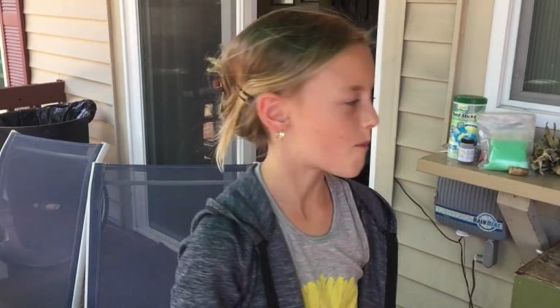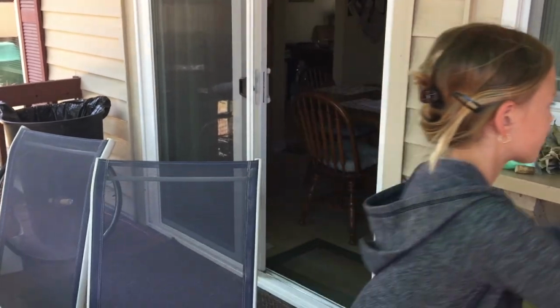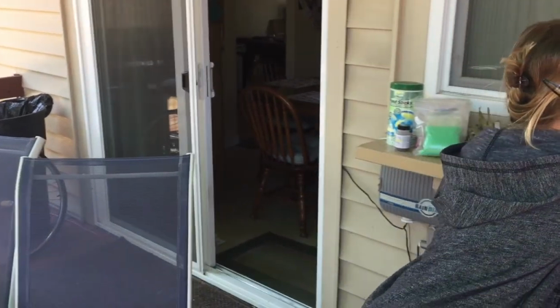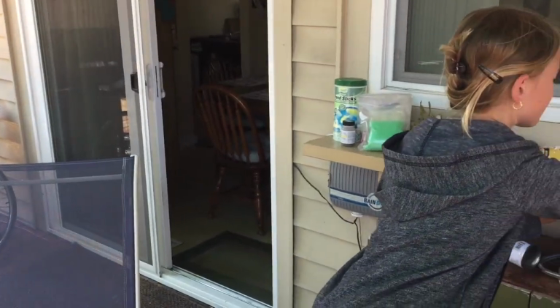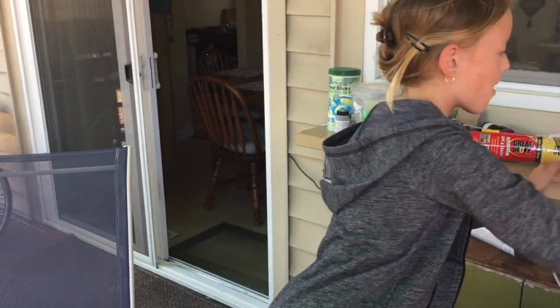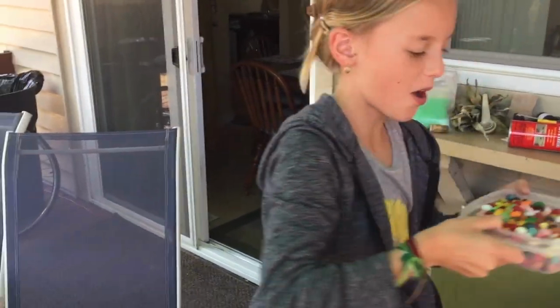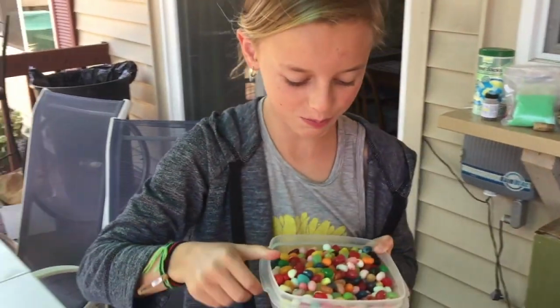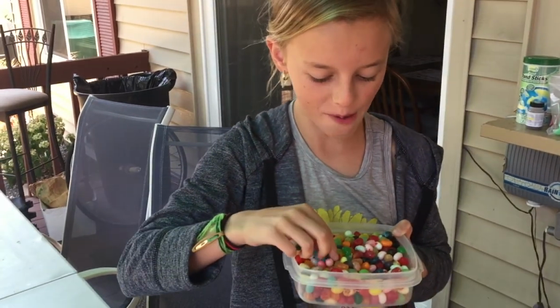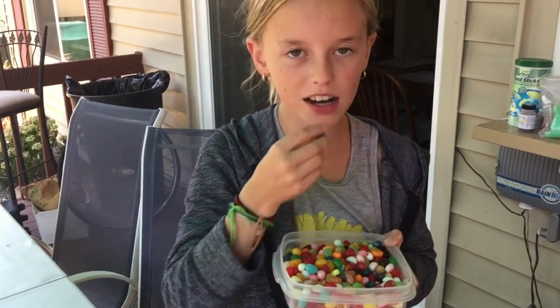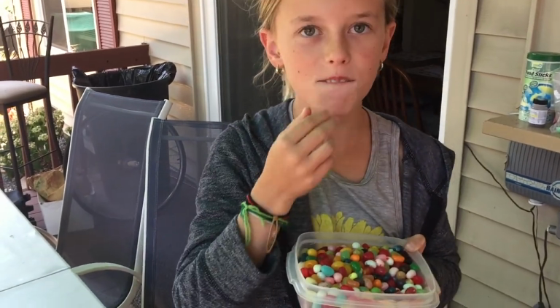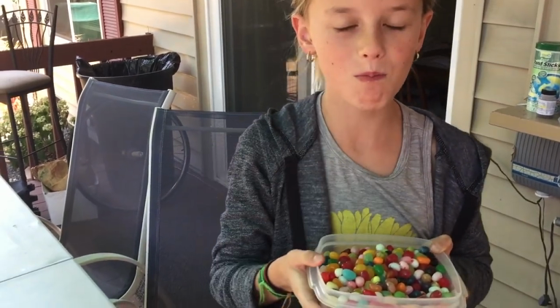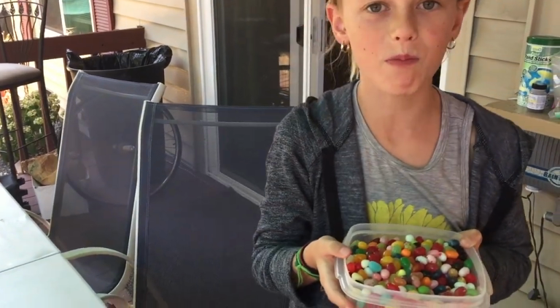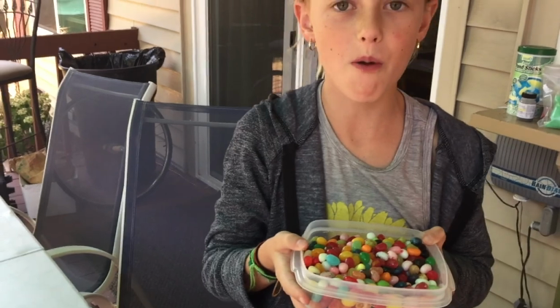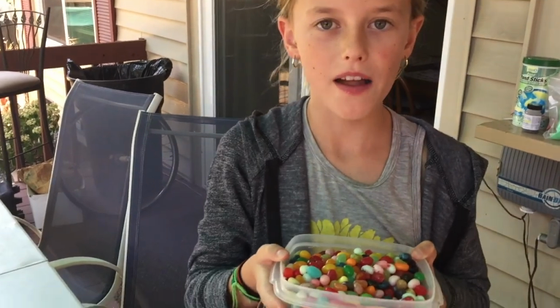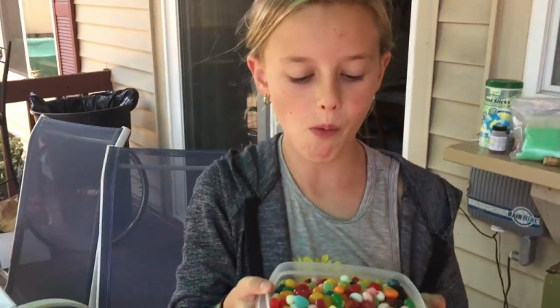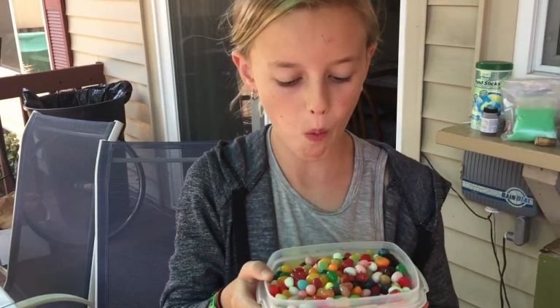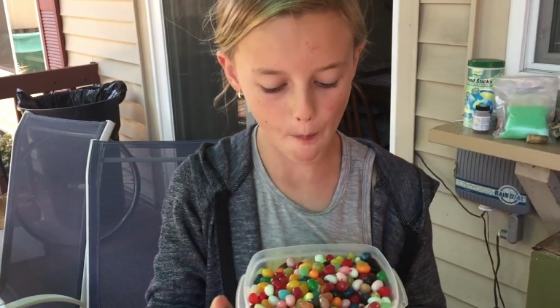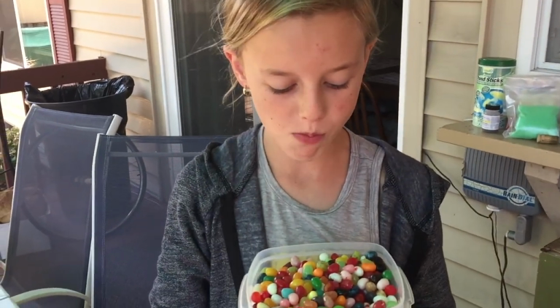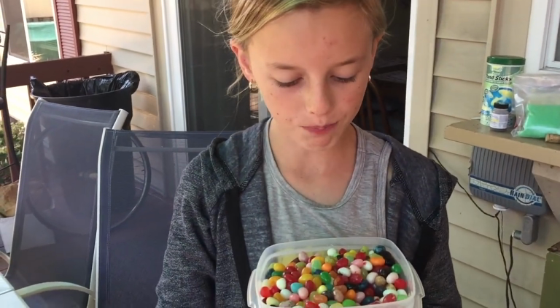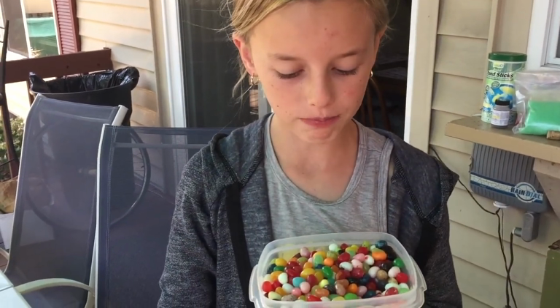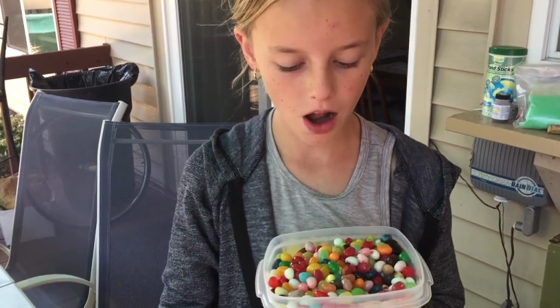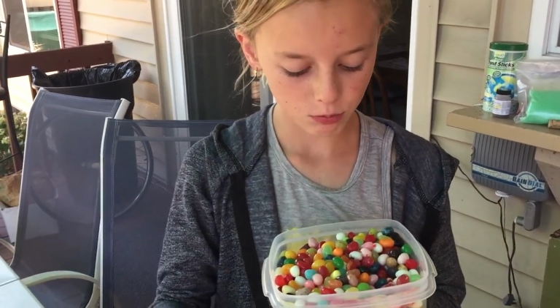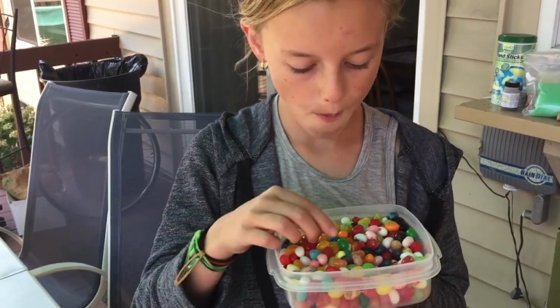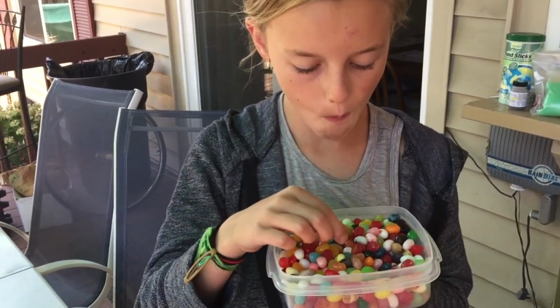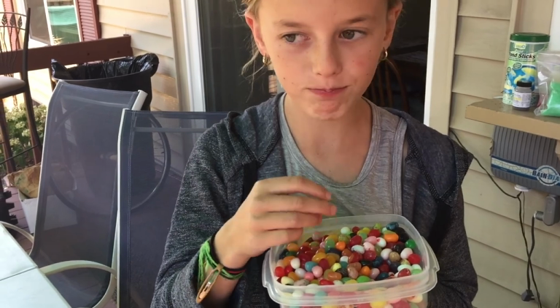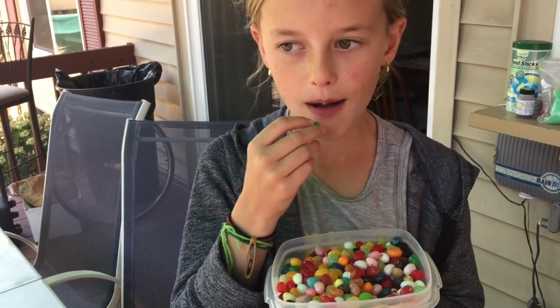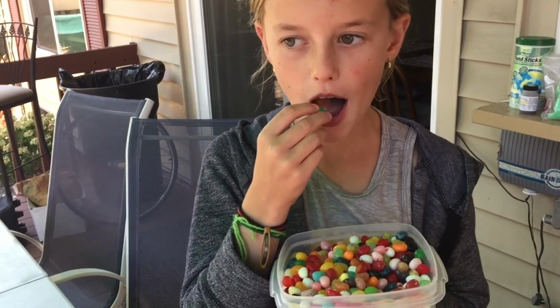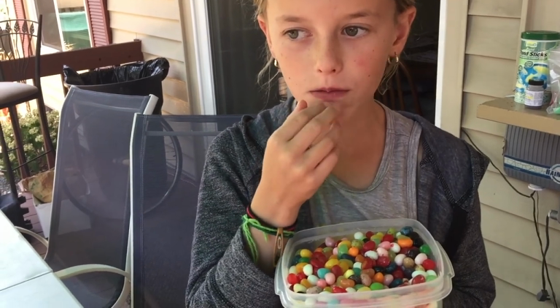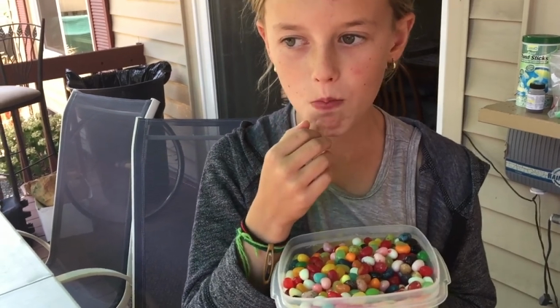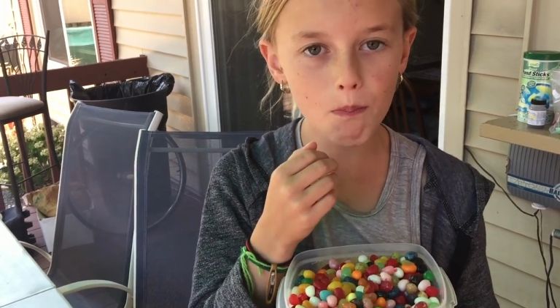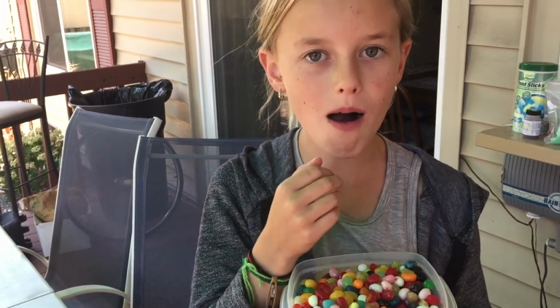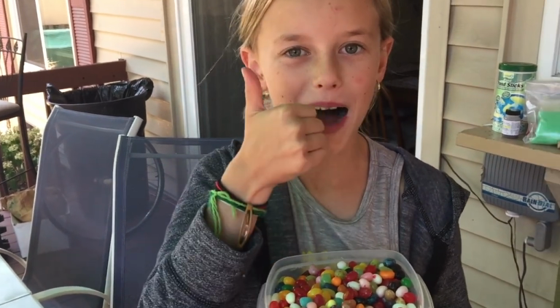I'm still taste testing! Best part of this experiment. Thanks for watching. Remember to click thumbs up and subscribe. Thanks for watching. Bye.